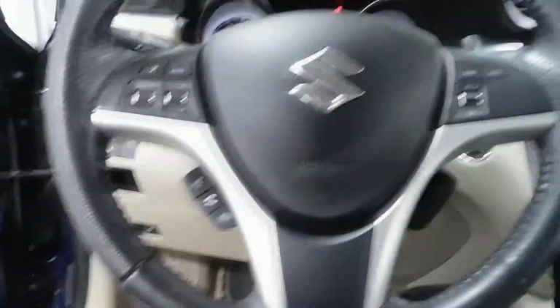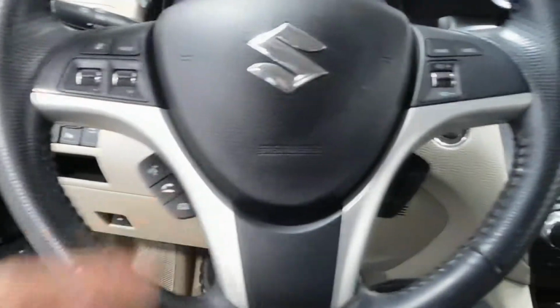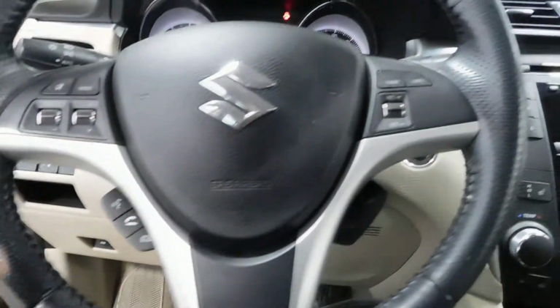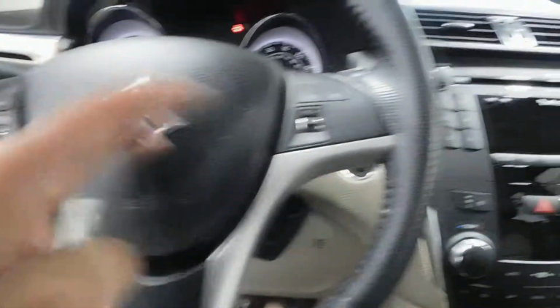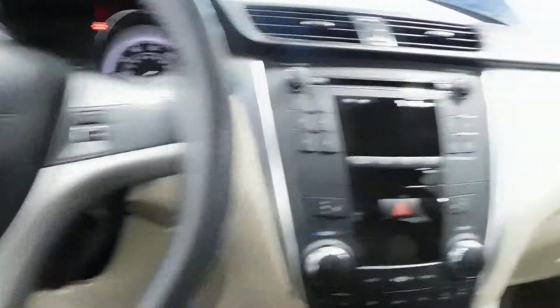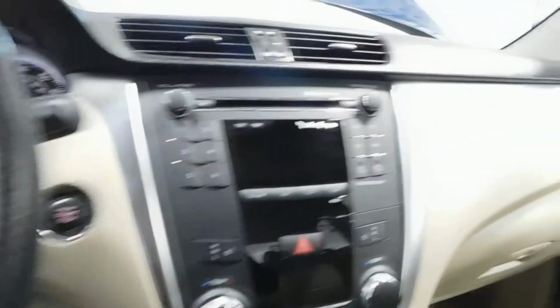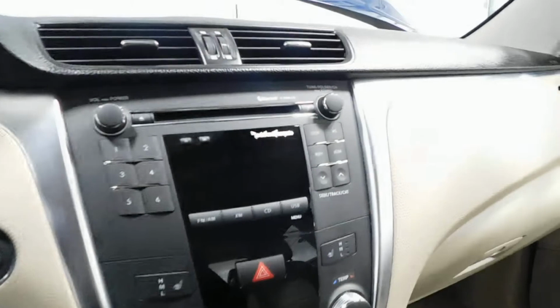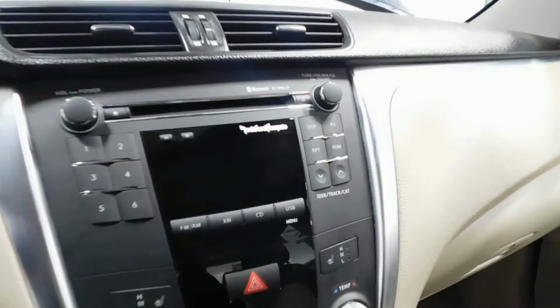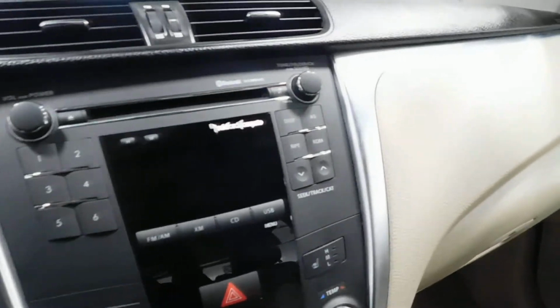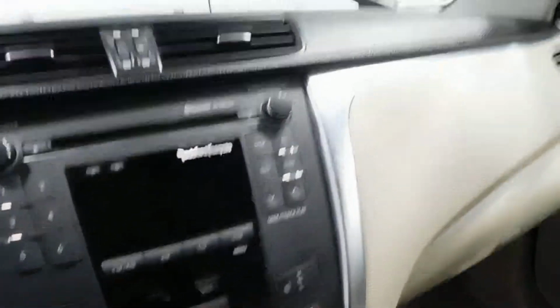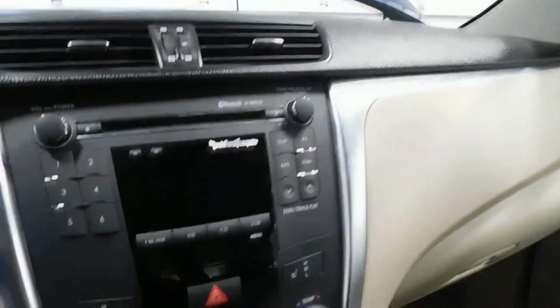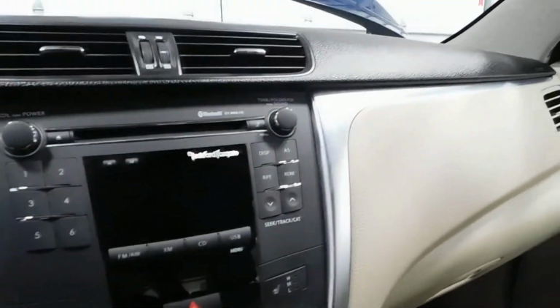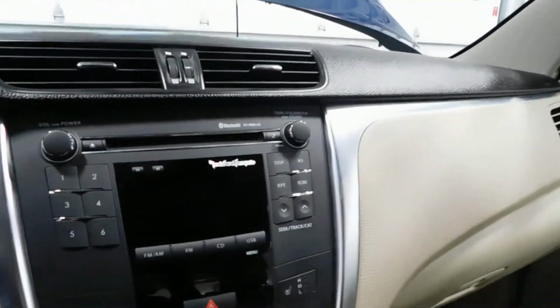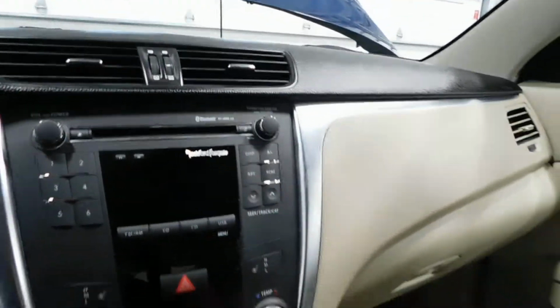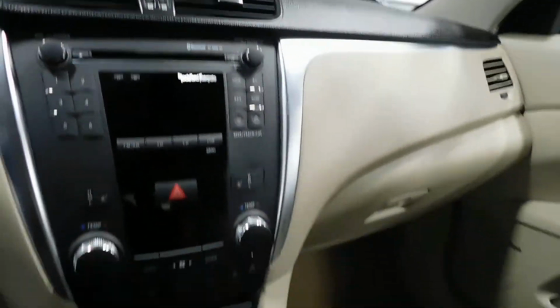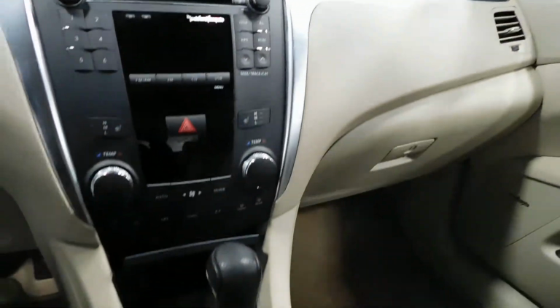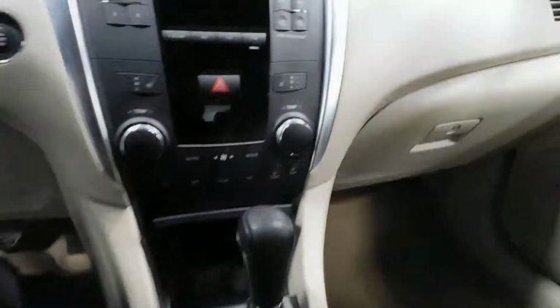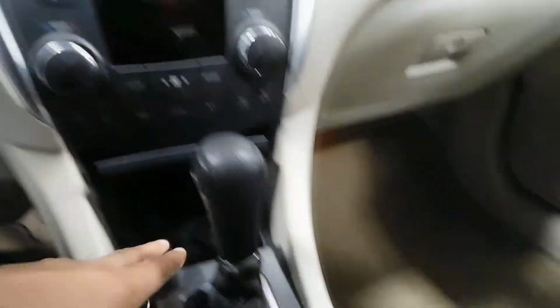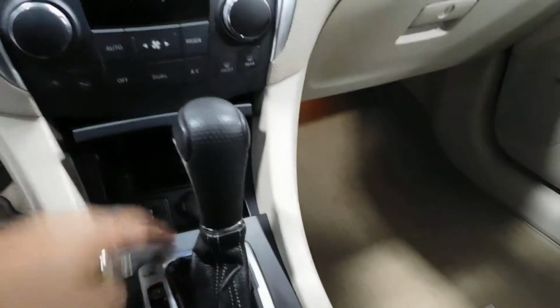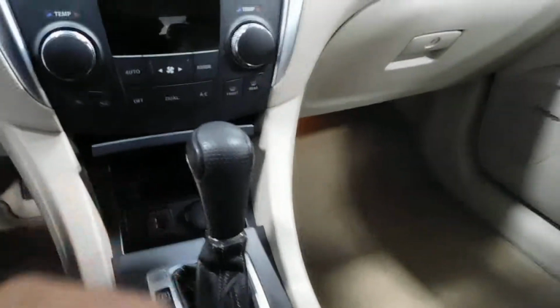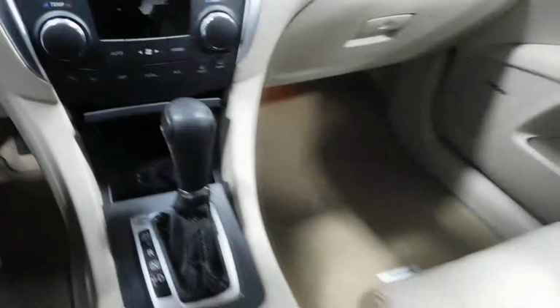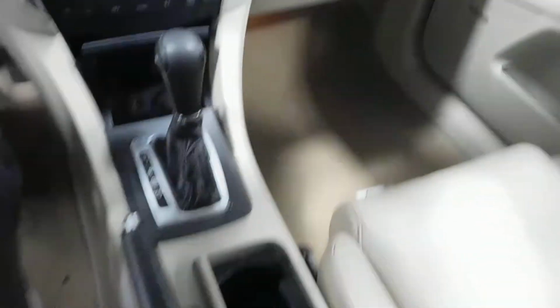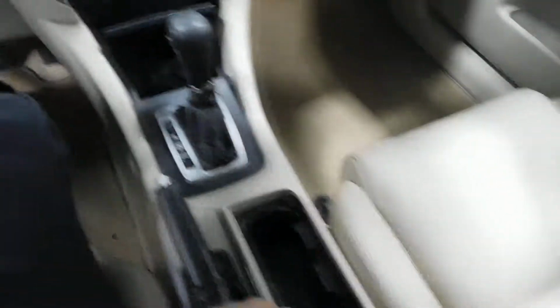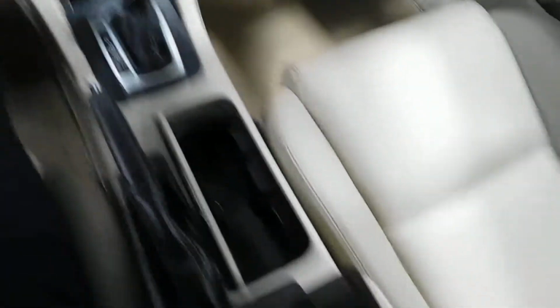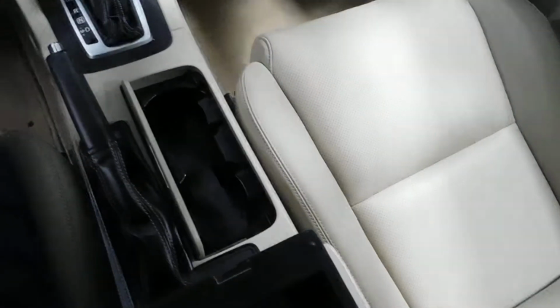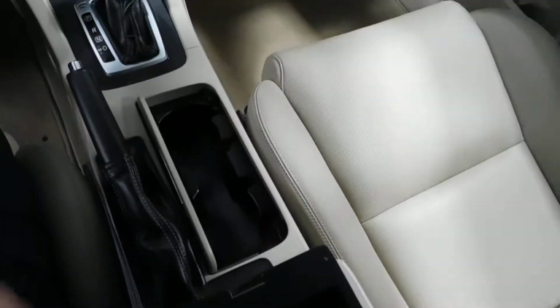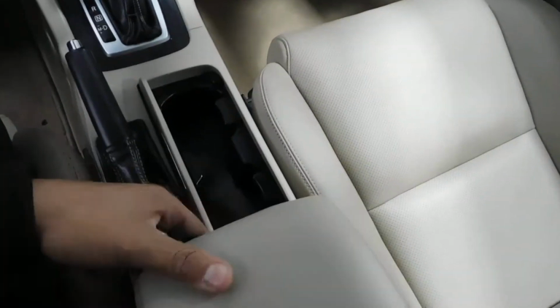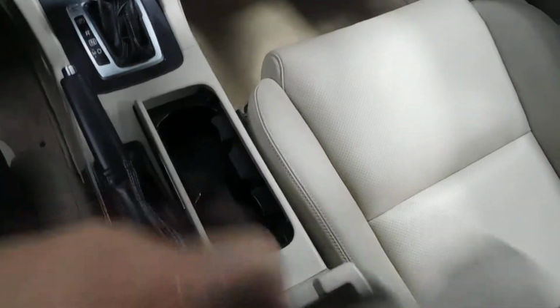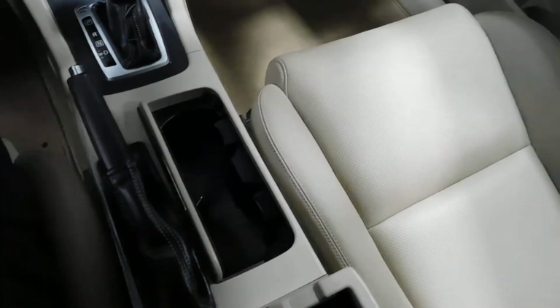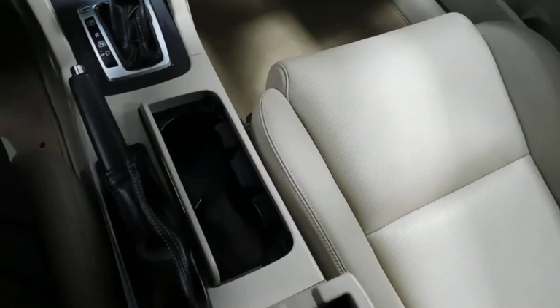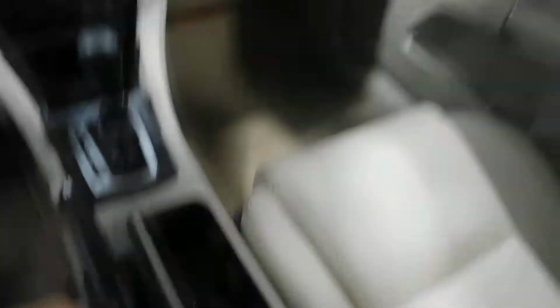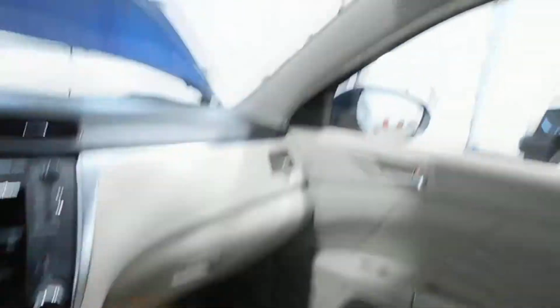You've got Bluetooth, steering wheel controls, AM/FM stereo, XM satellite, CD player, USB connections, heated leather seats, and tons of storage options.